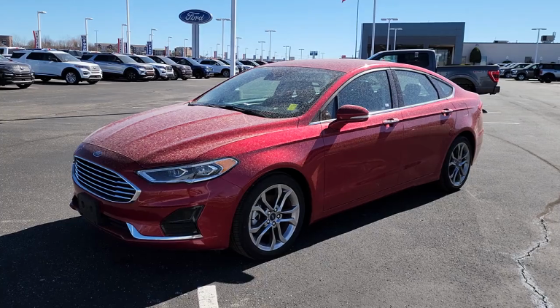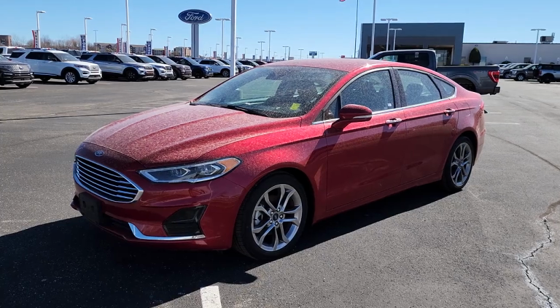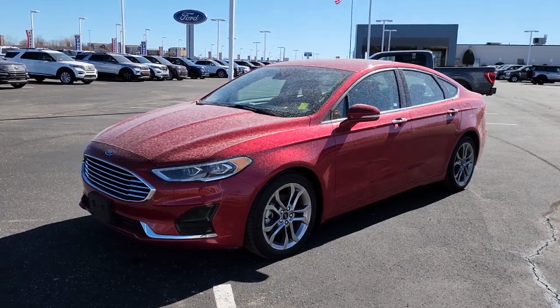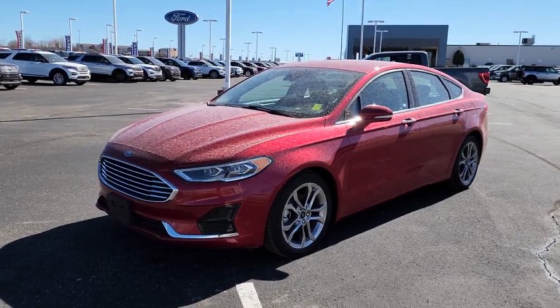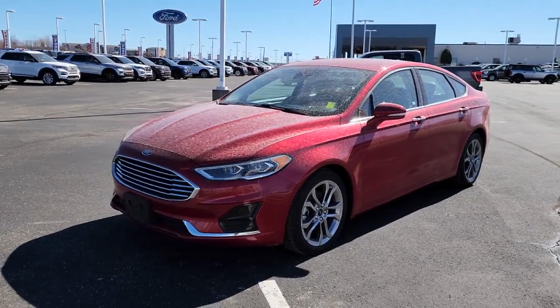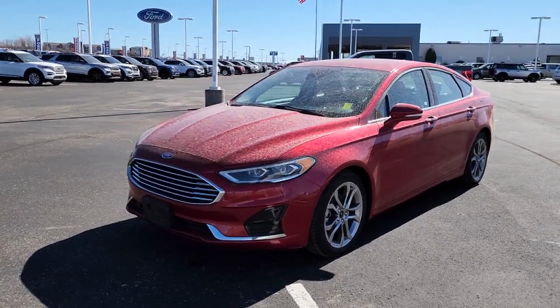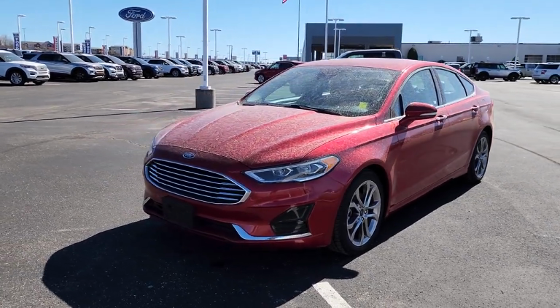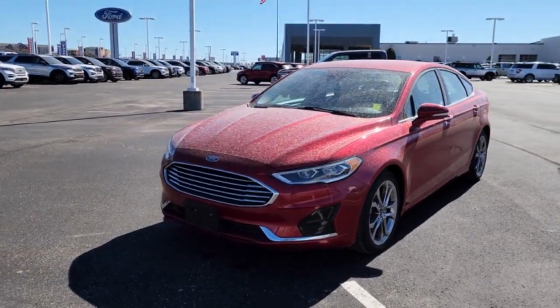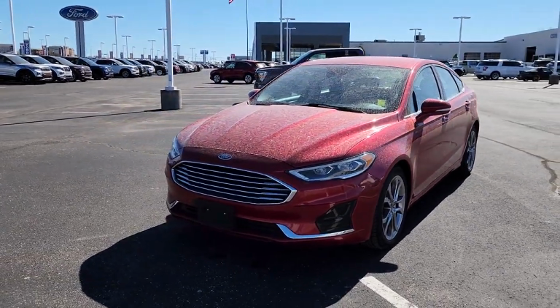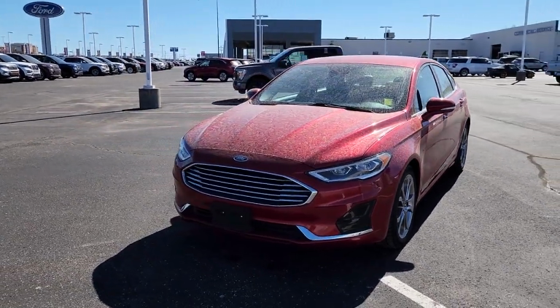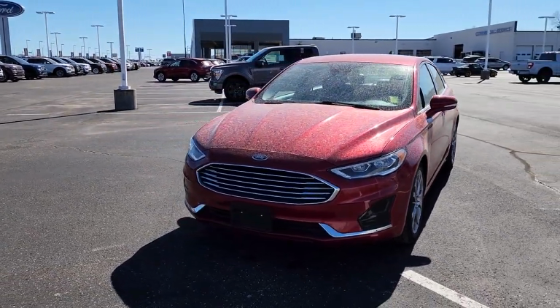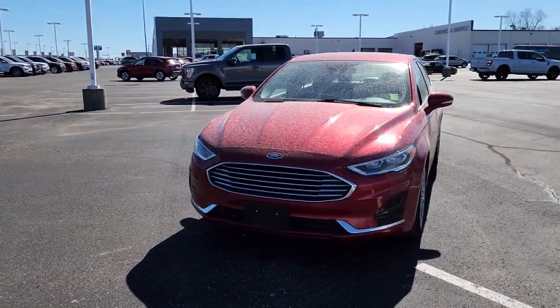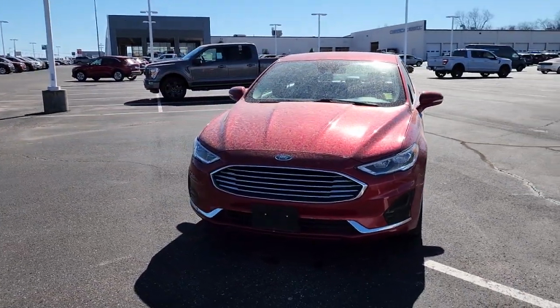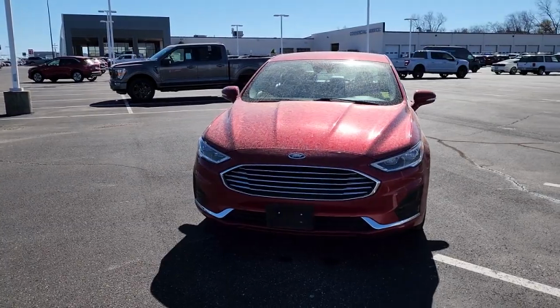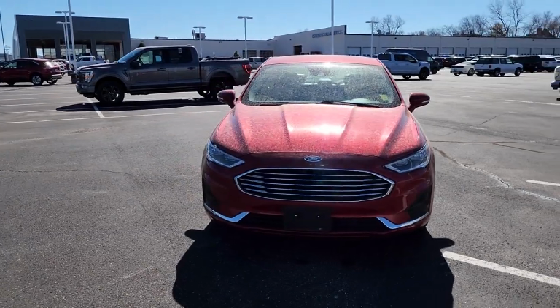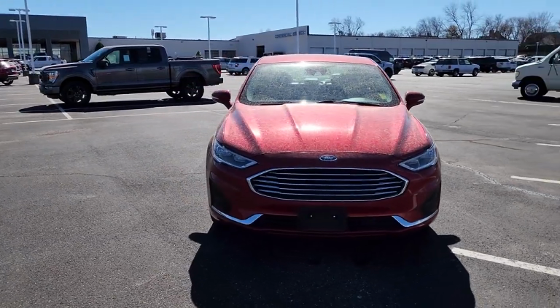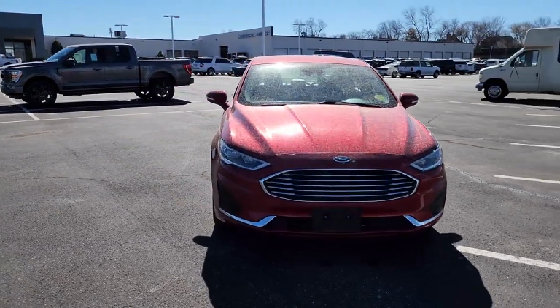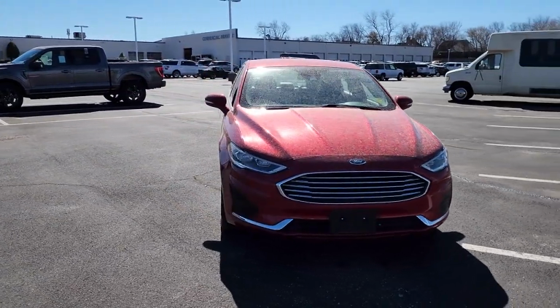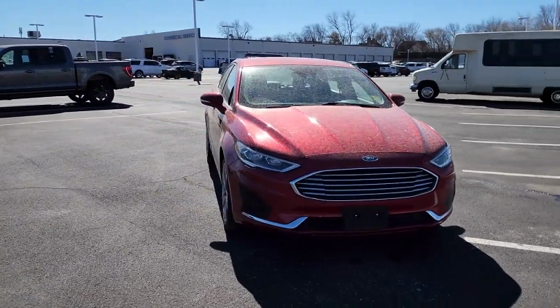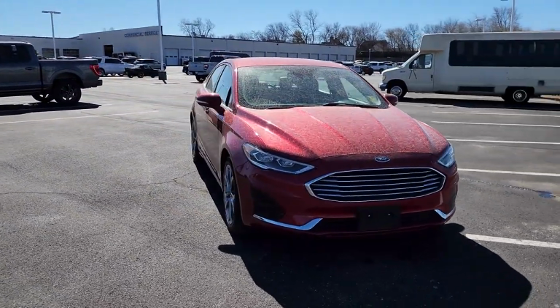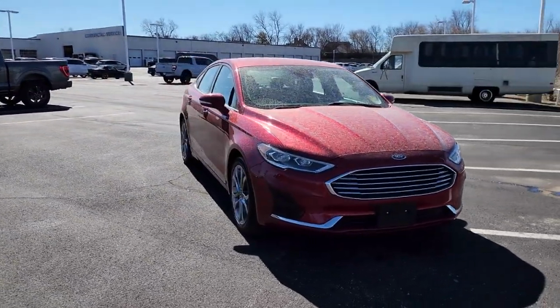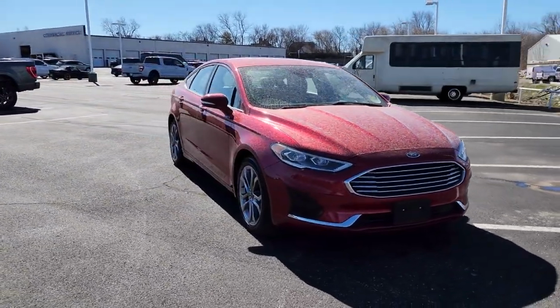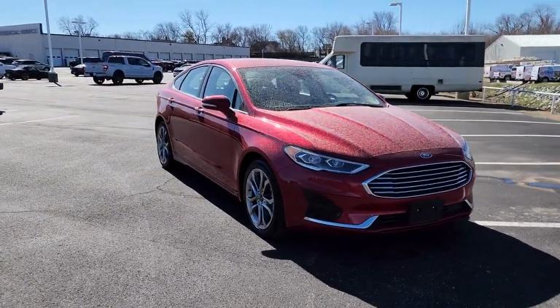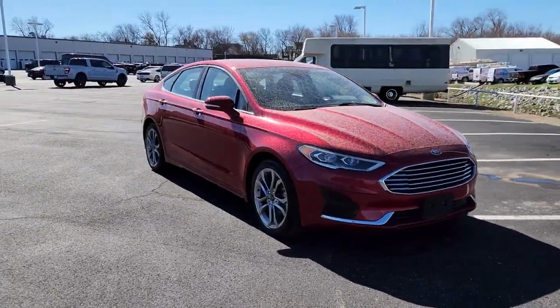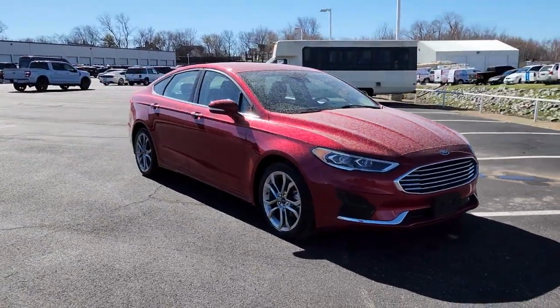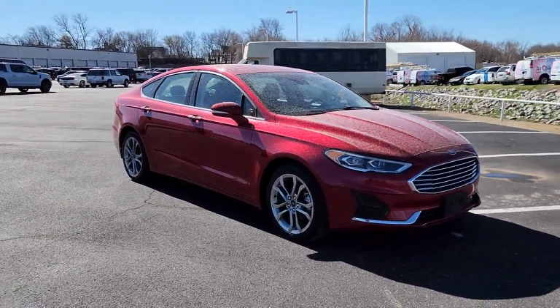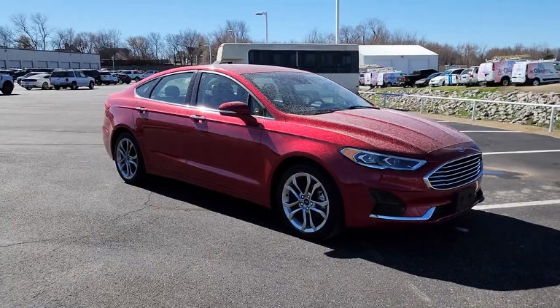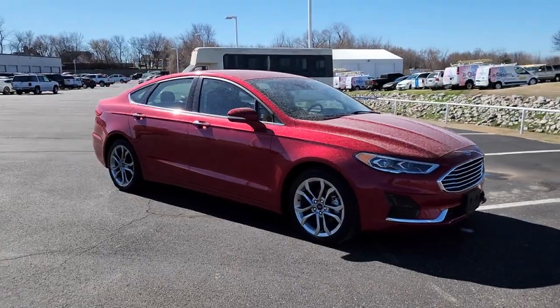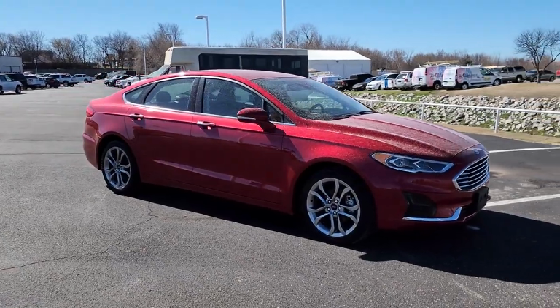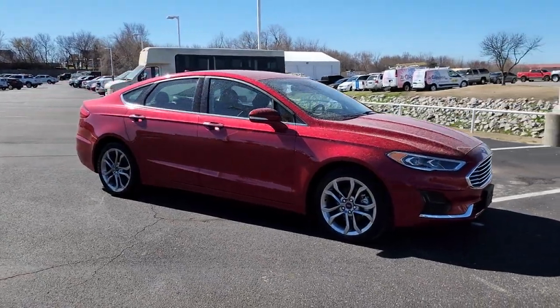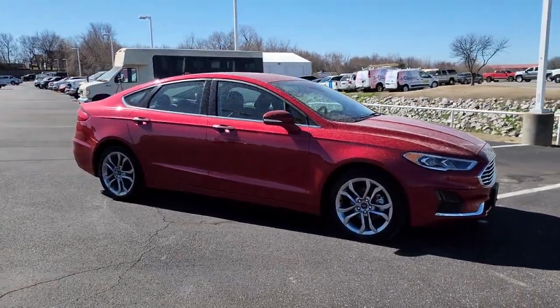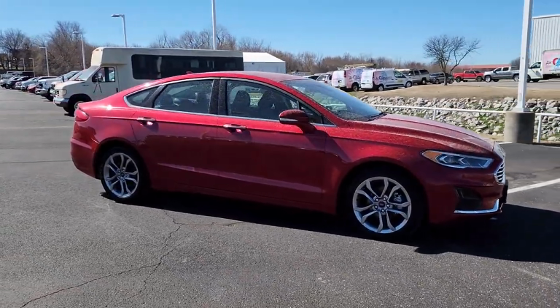Hop into the 2020 Ford Fusion. This vehicle is an outstanding buy with fewer than 45,000 miles on the odometer. Take a closer look at this comfortable, stylish Fusion.